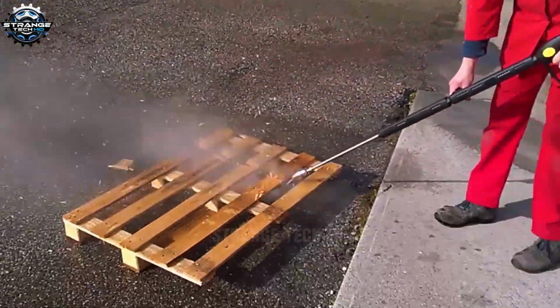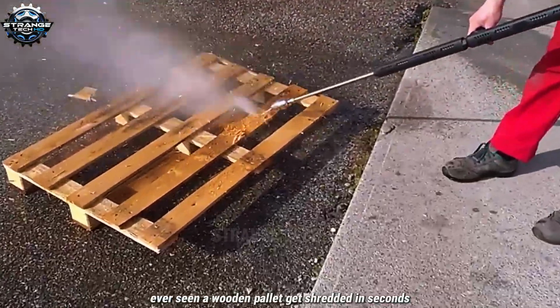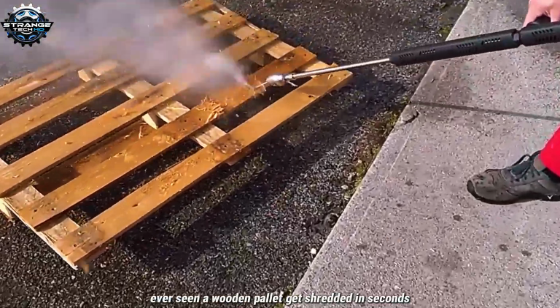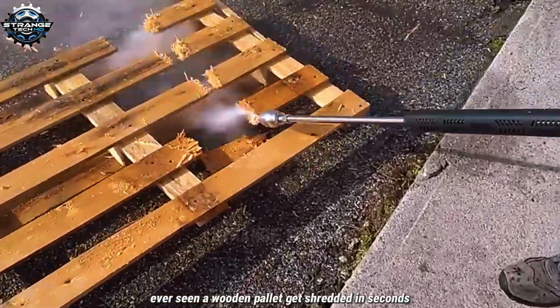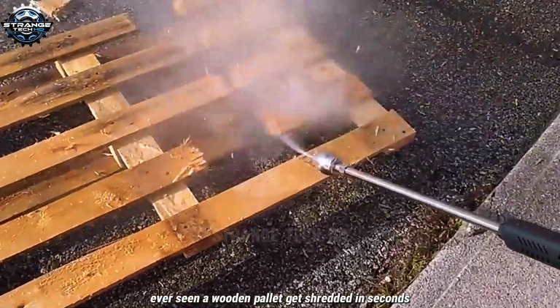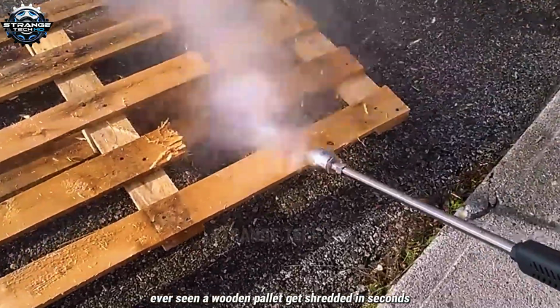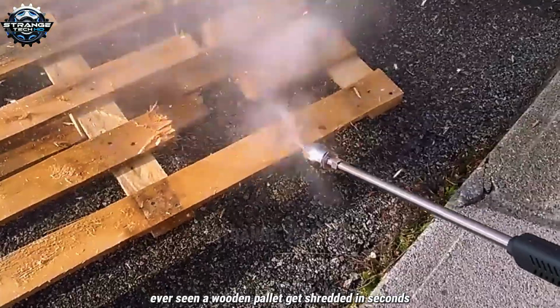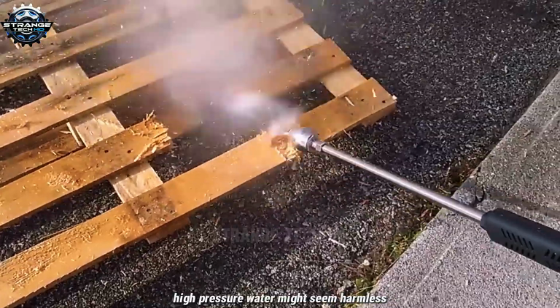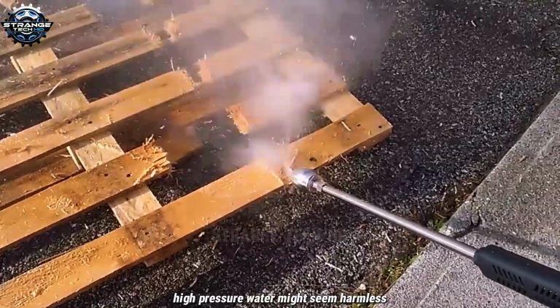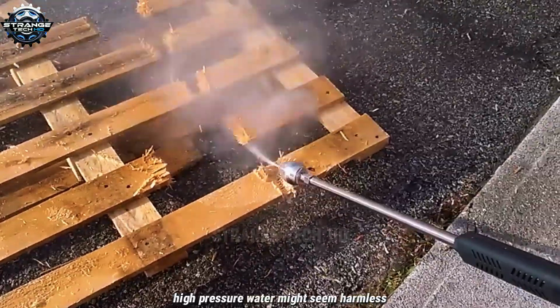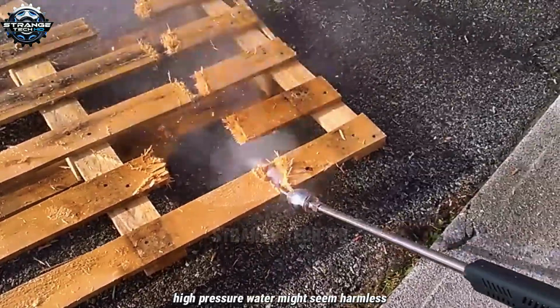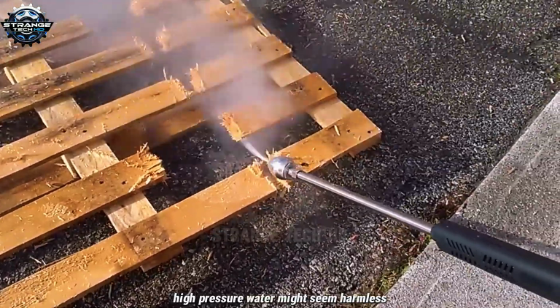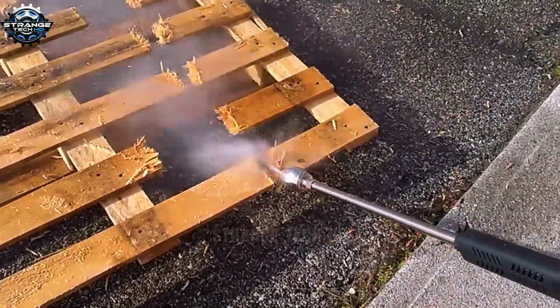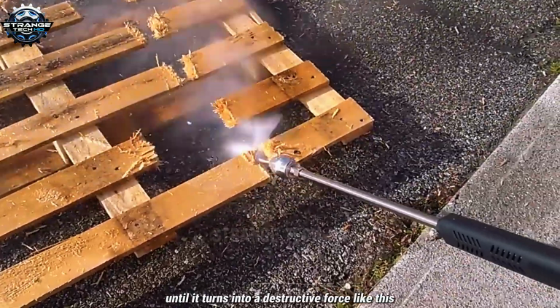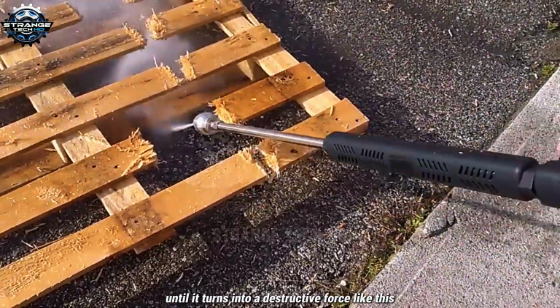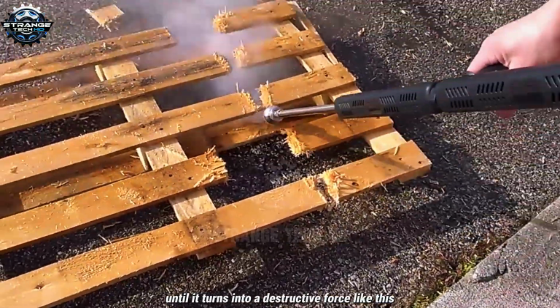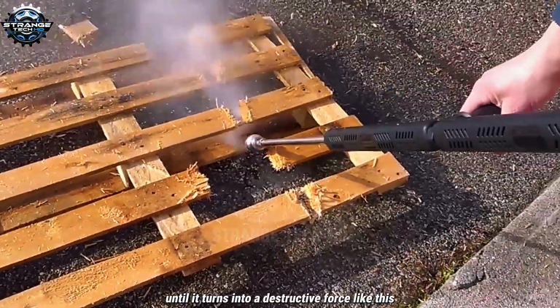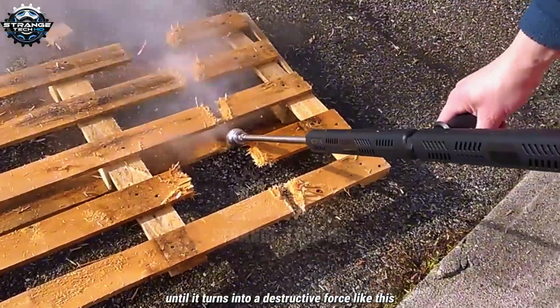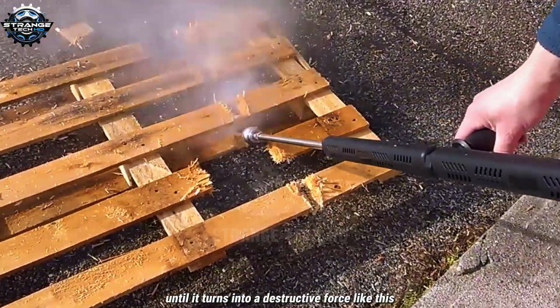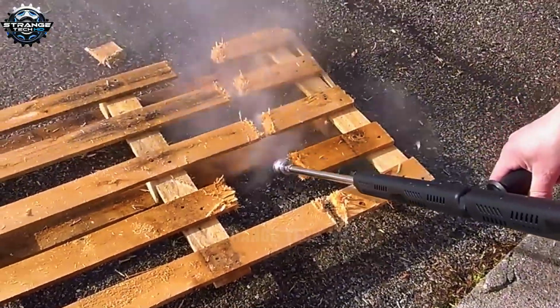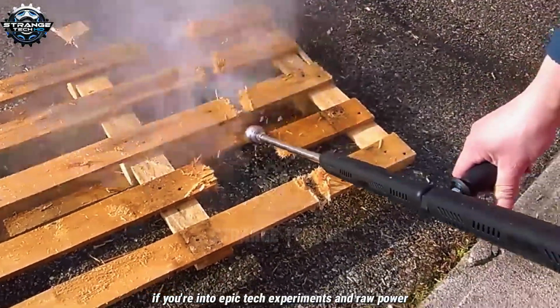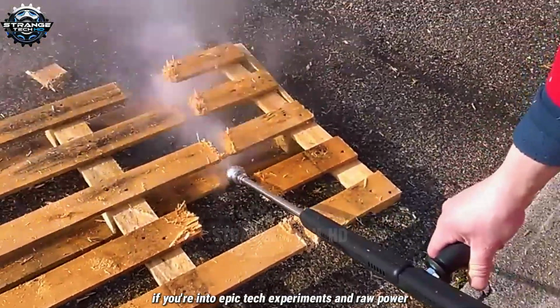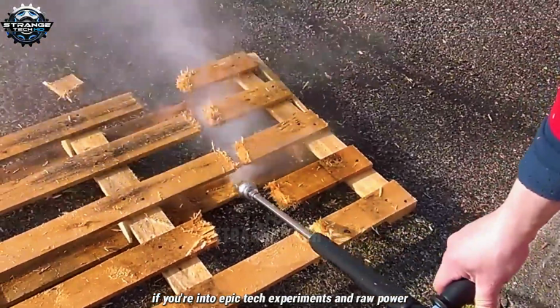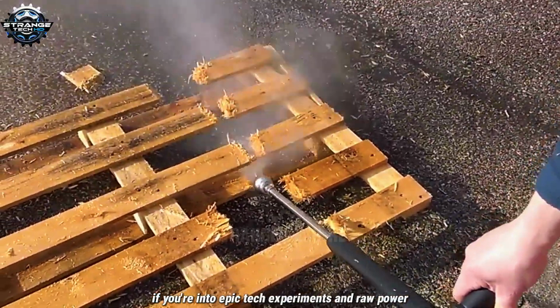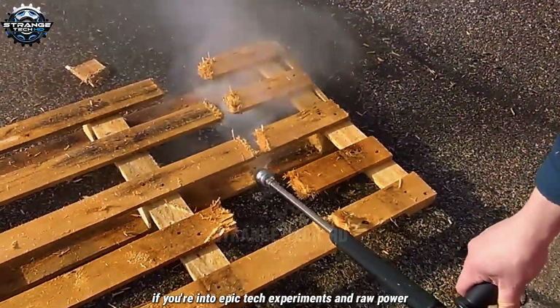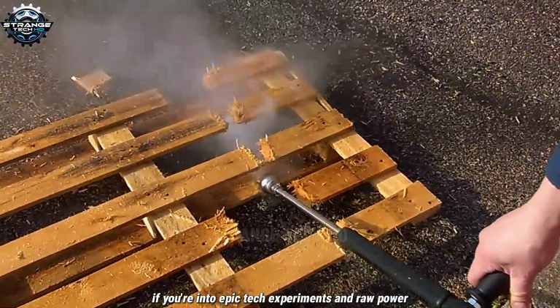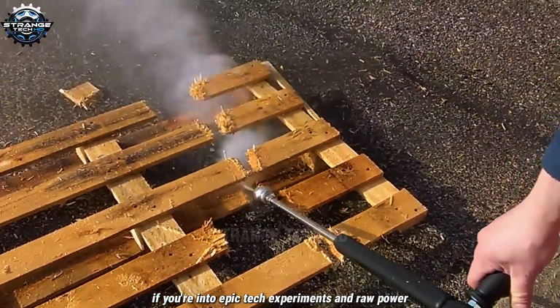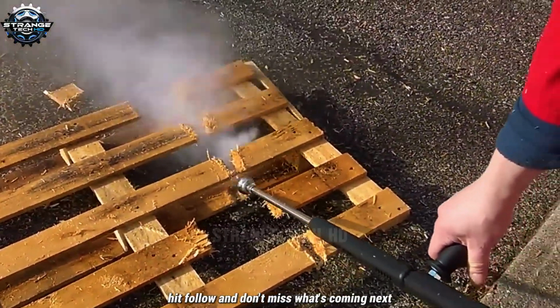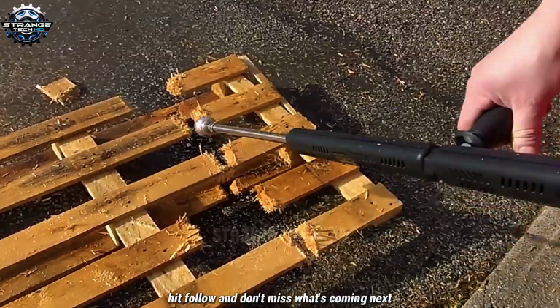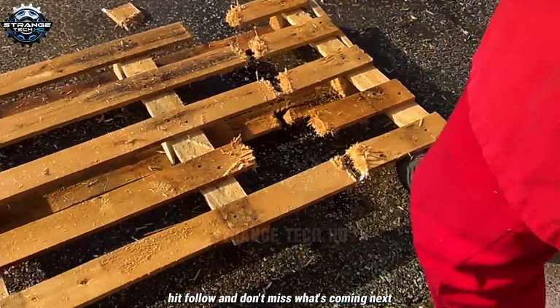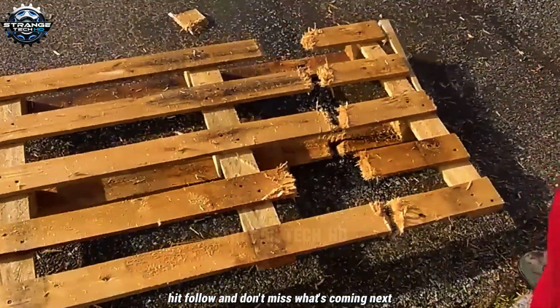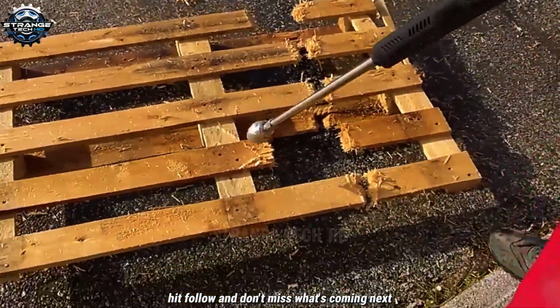Ever seen a wooden pallet get shredded in seconds? High pressure water might seem harmless until it turns into a destructive force like this. If you're into epic tech experiments and raw power, hit follow and don't miss what's coming next.